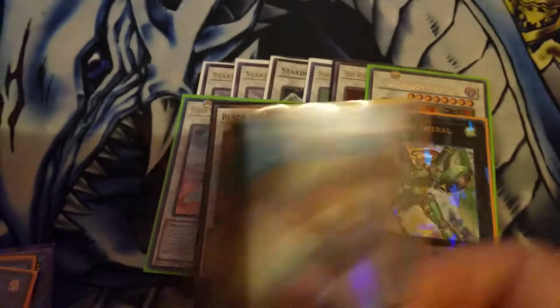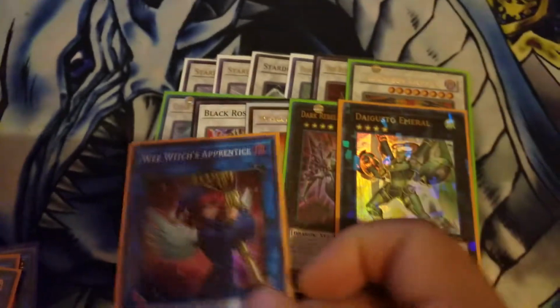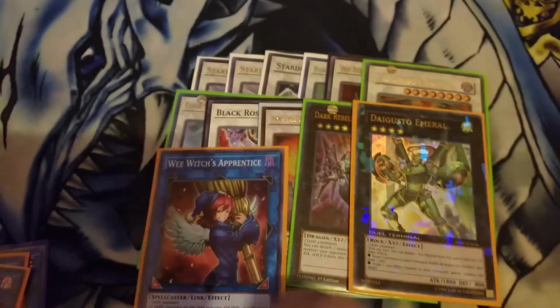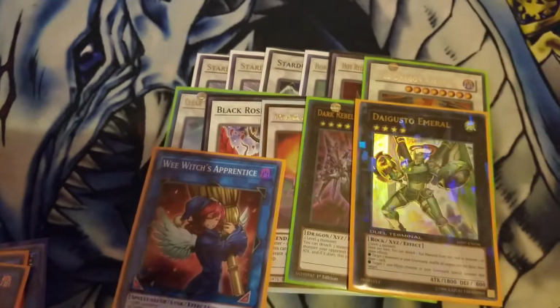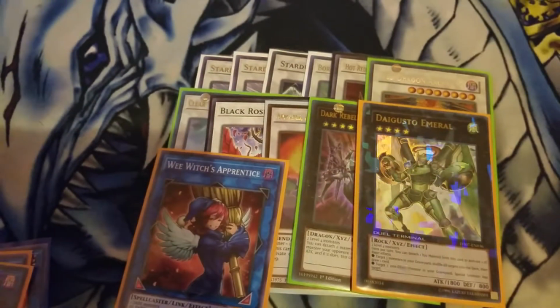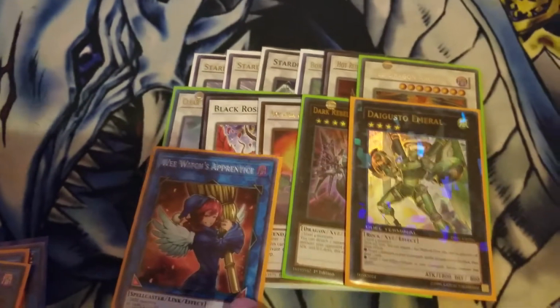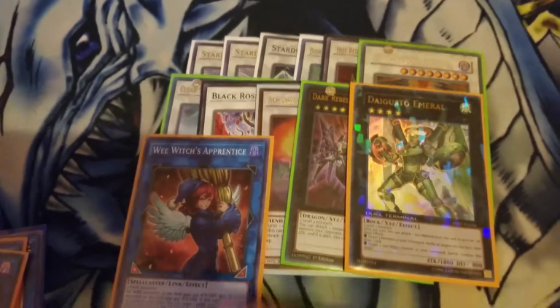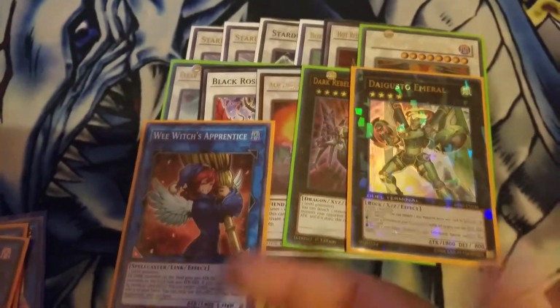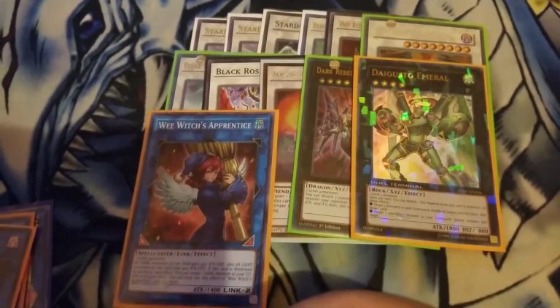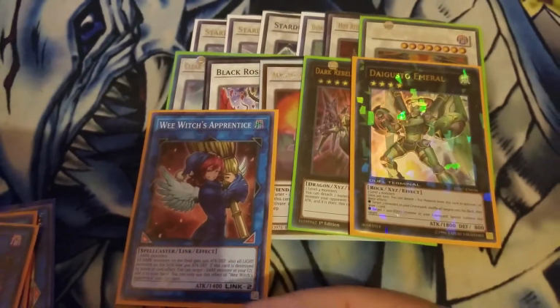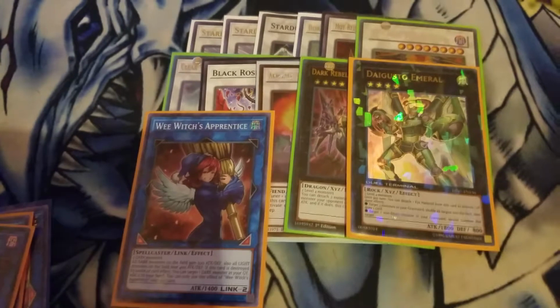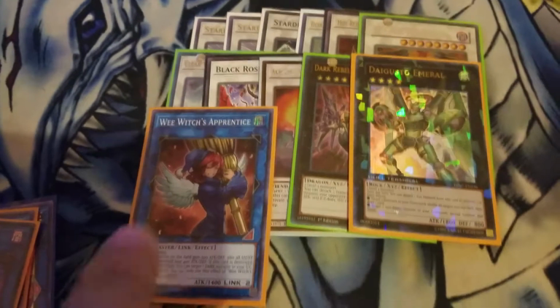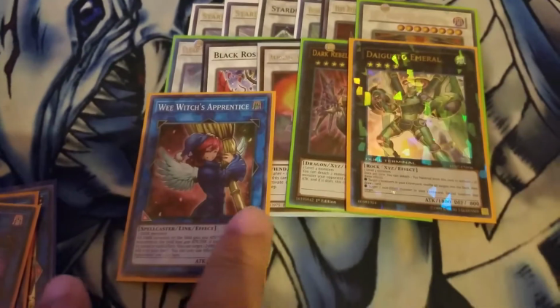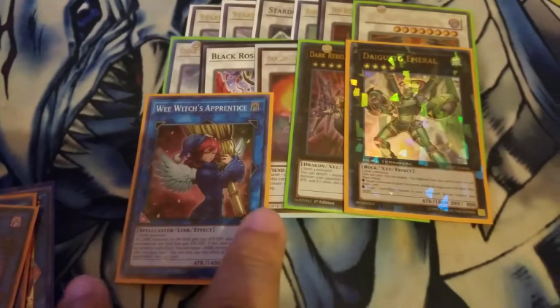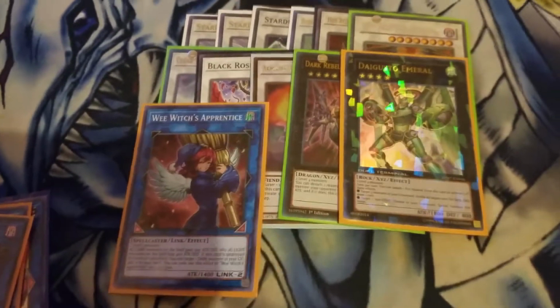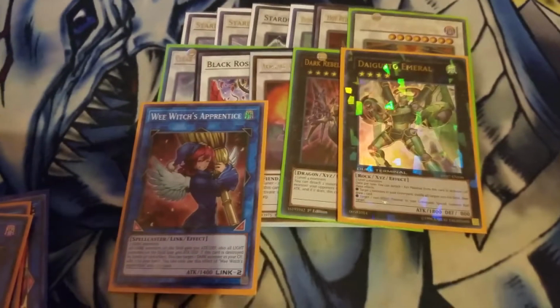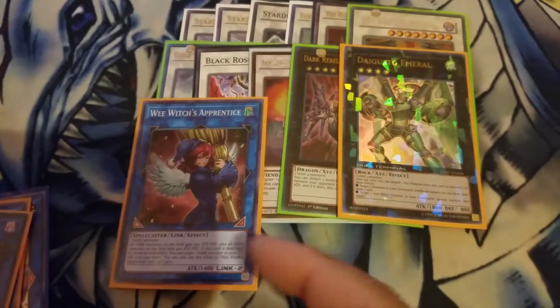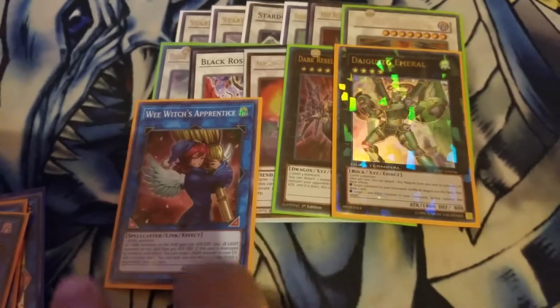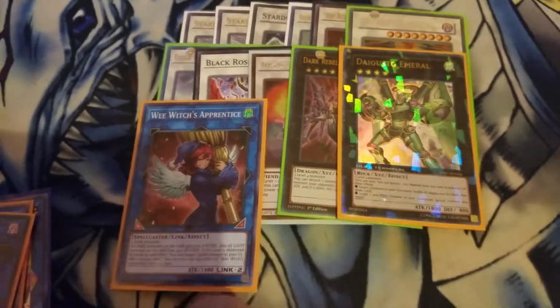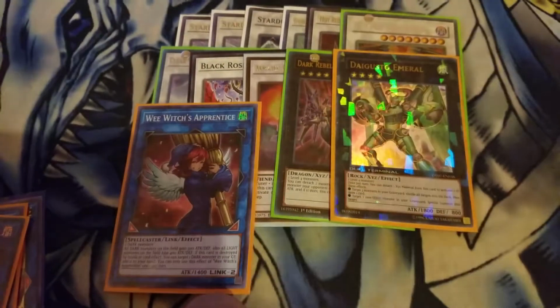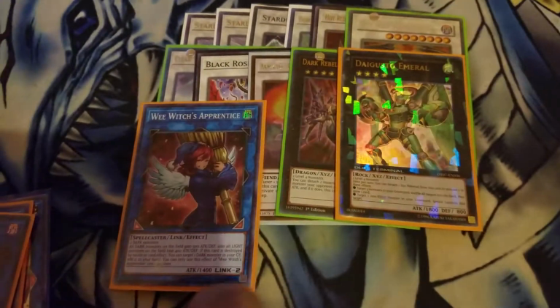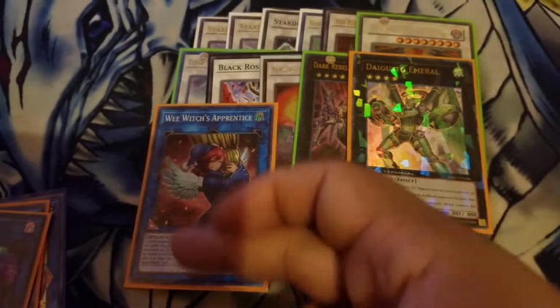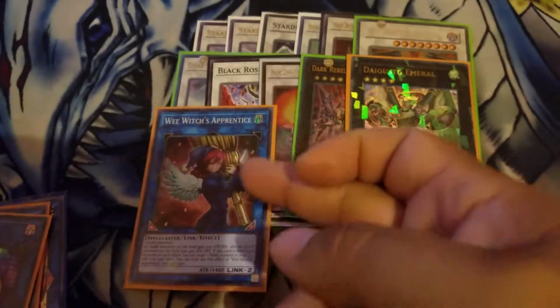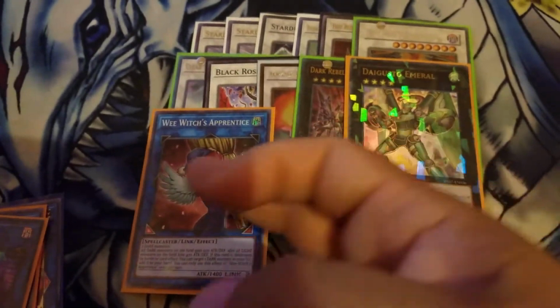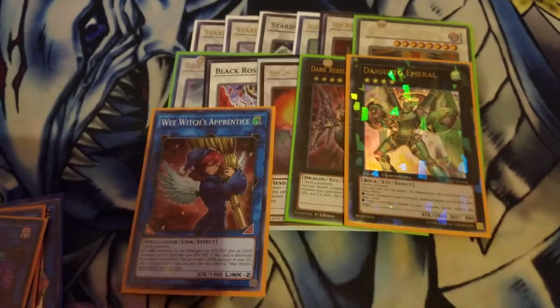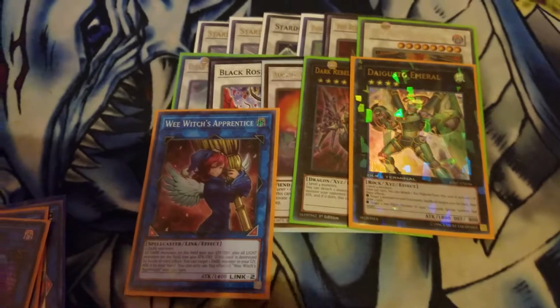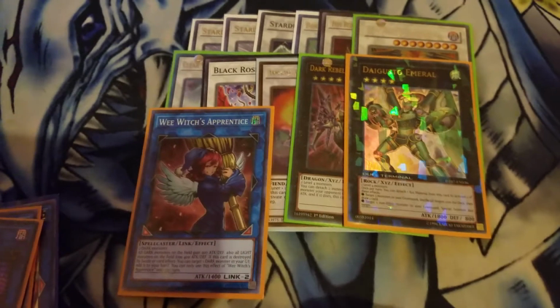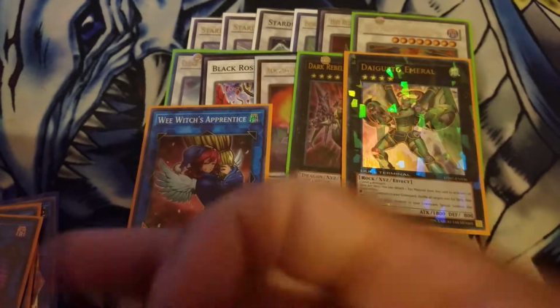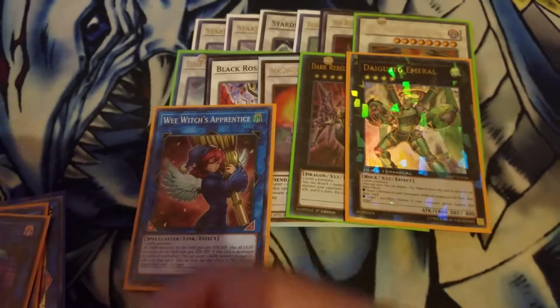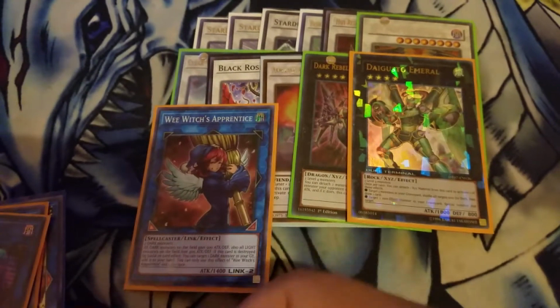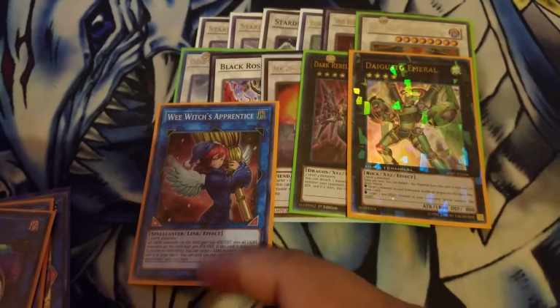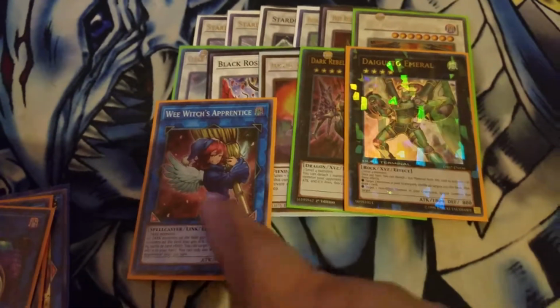If you get two Summoner's Monks on the field, you could go into Witch's Apprentice and then you have two more spaces opening up — not that you need them, but just in case. Or you could get rid of the Summoner's Monk to open up two spots and then go into your Synchro play.